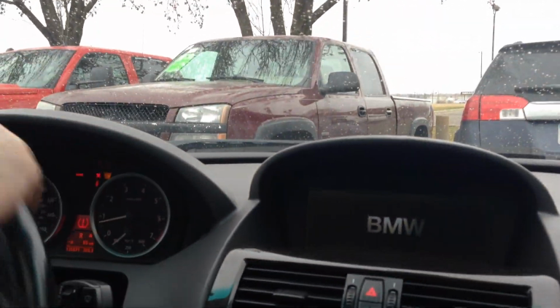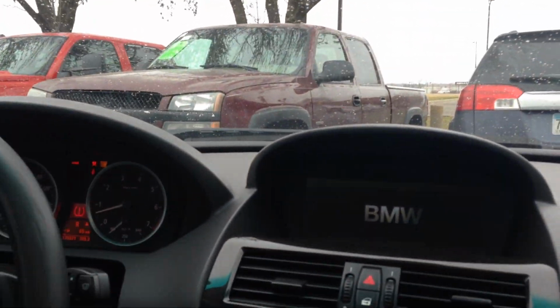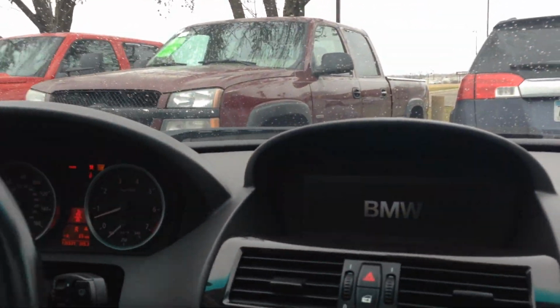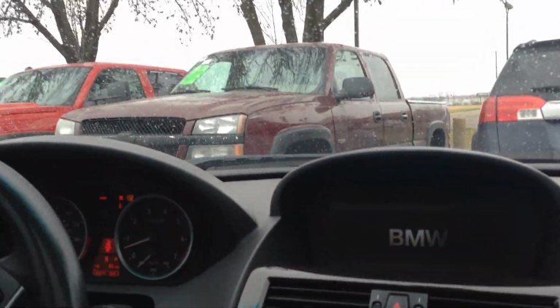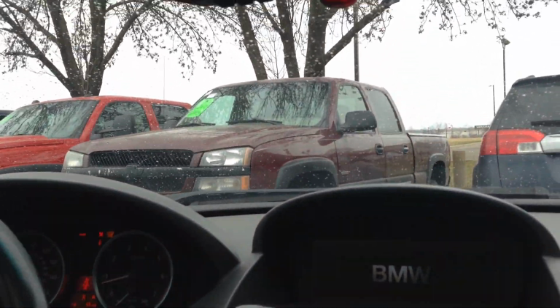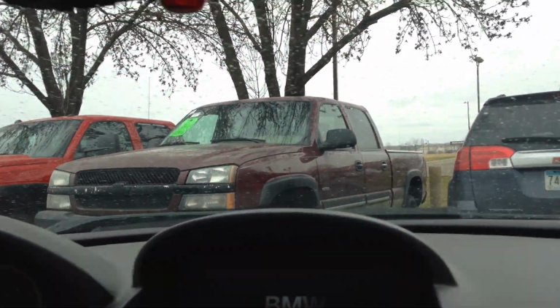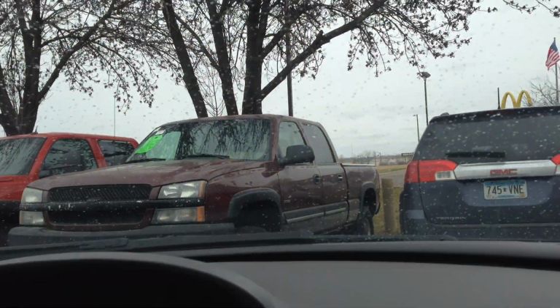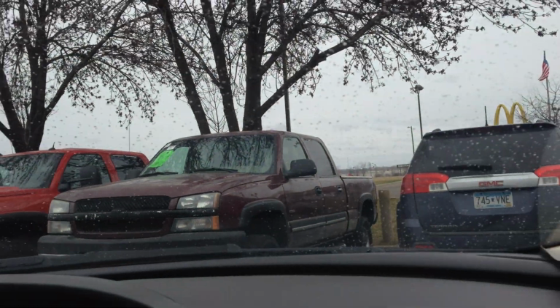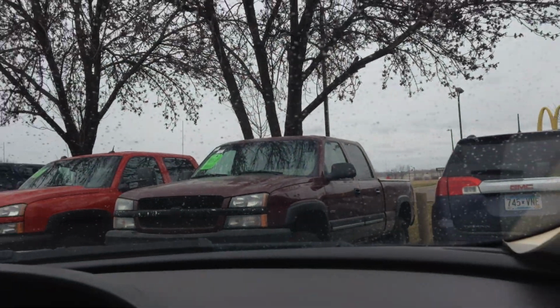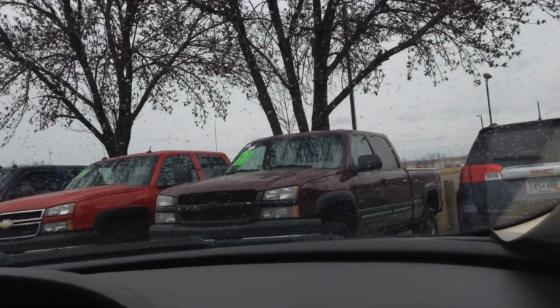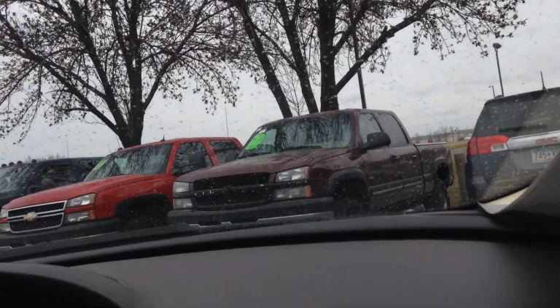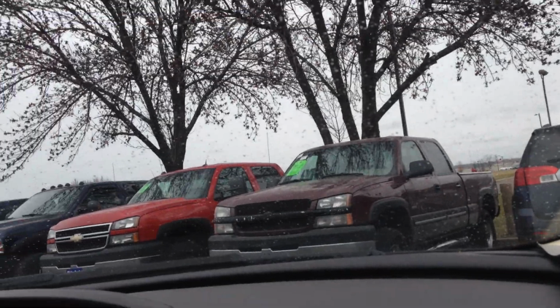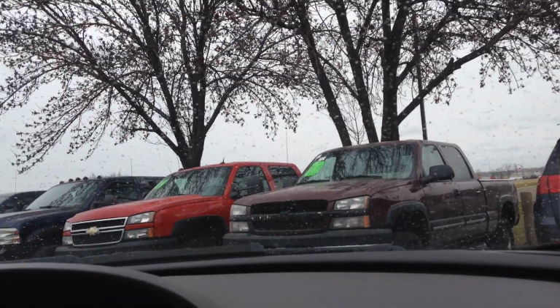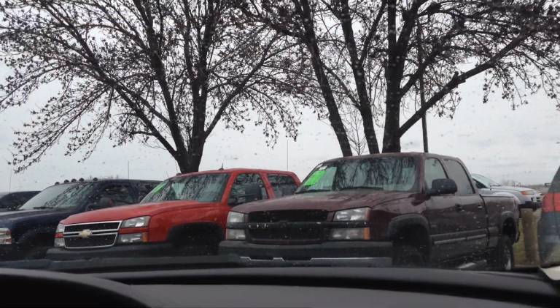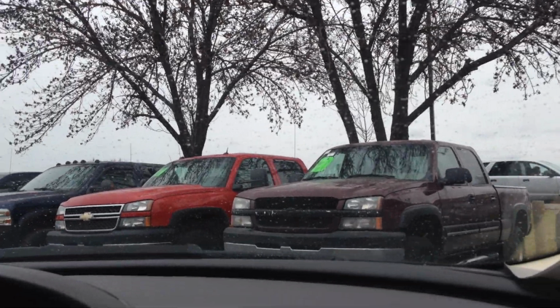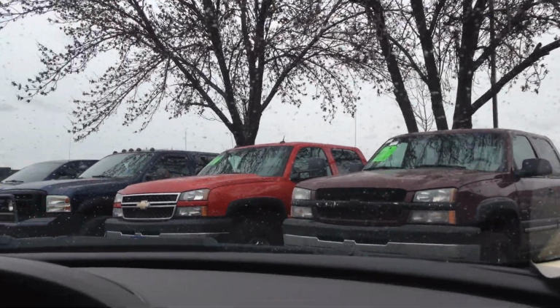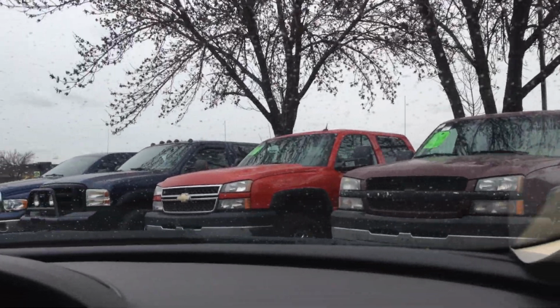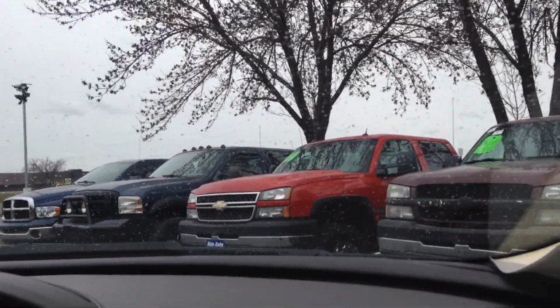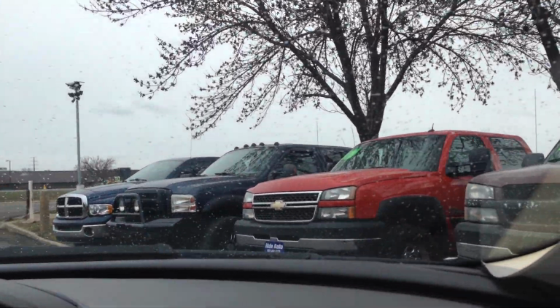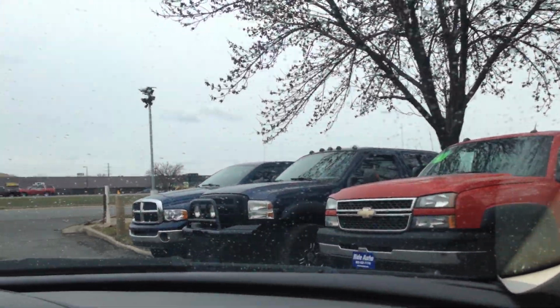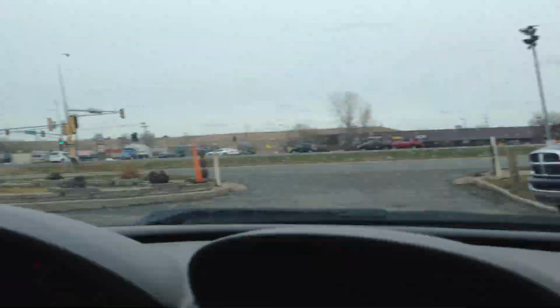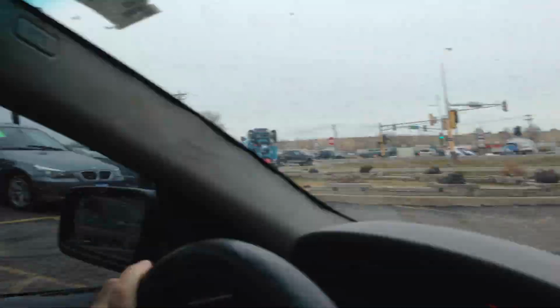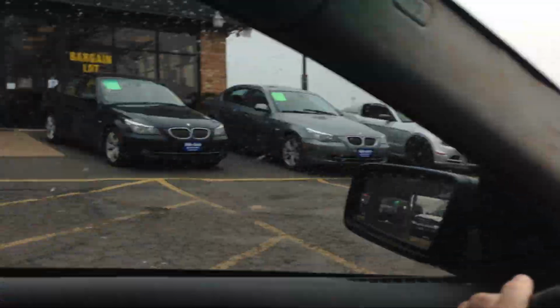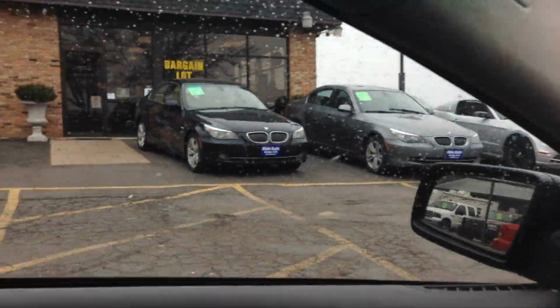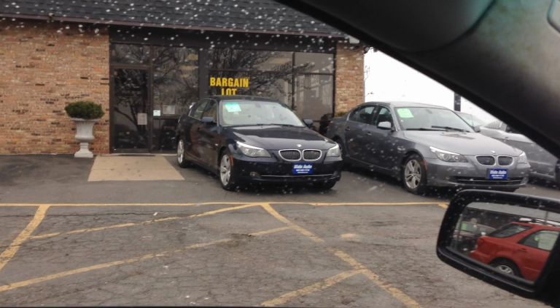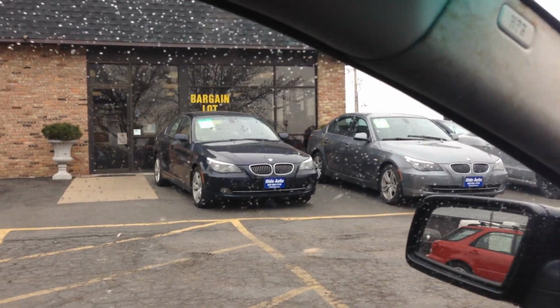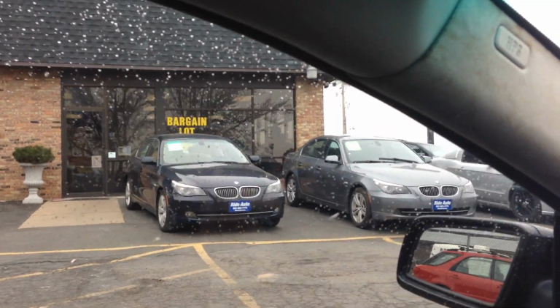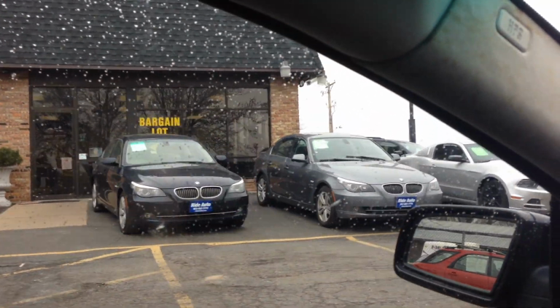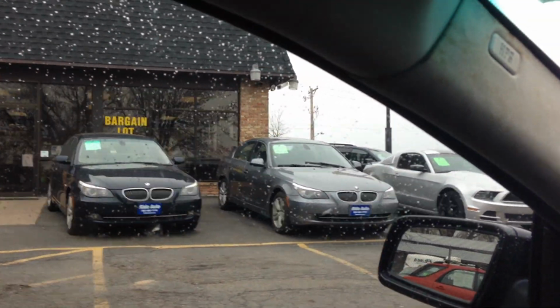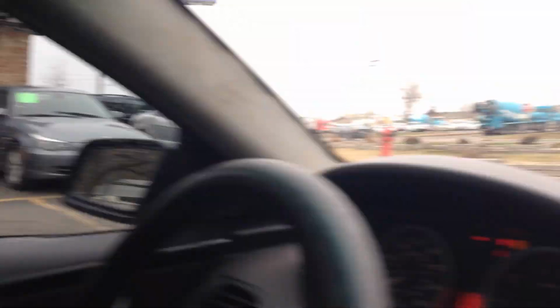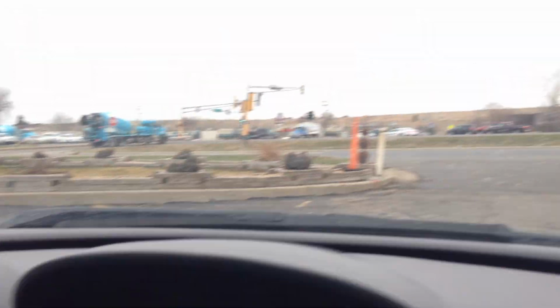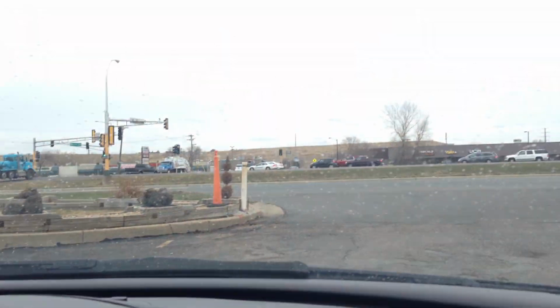Now we have a lot of other BMWs for you to choose from. We have some 5 Series 4 door sedans — take a look at them — 2010, 2008, they're all wheel drive 6 cylinders.